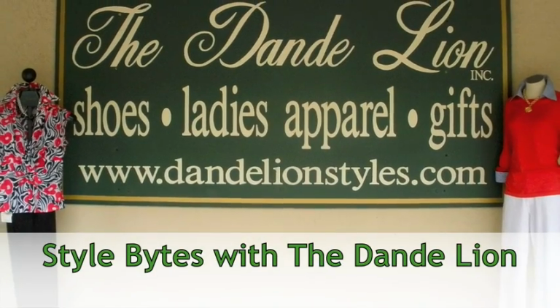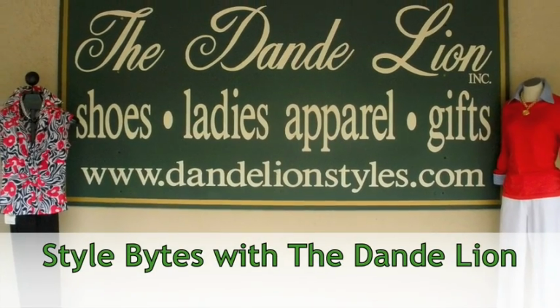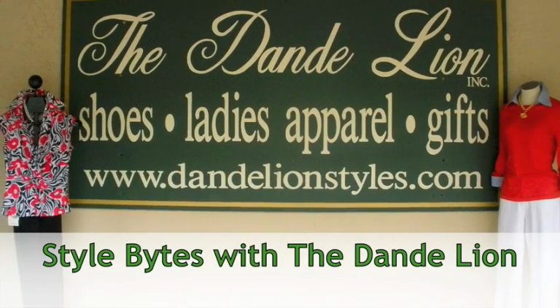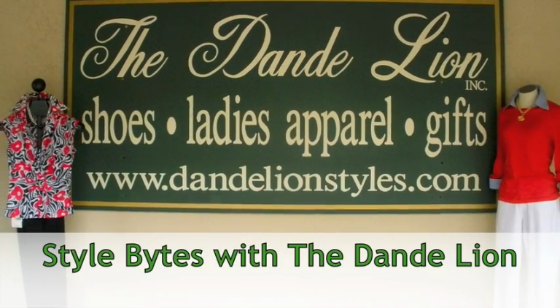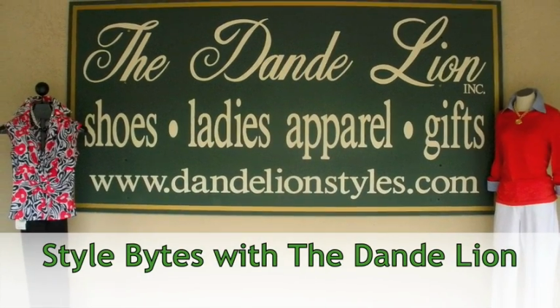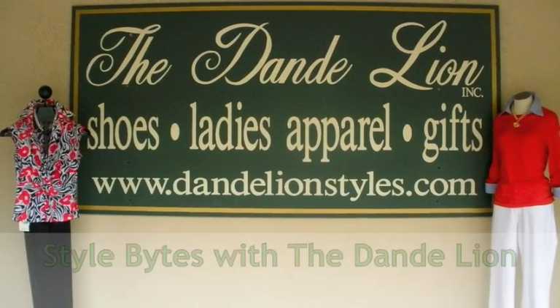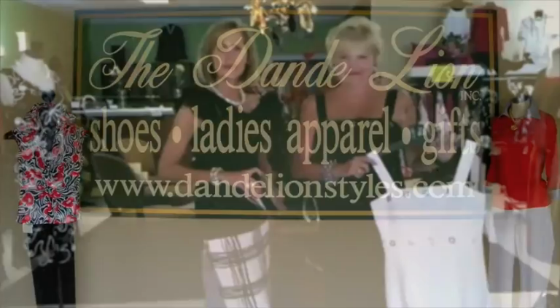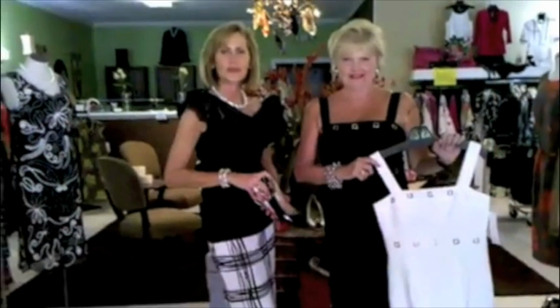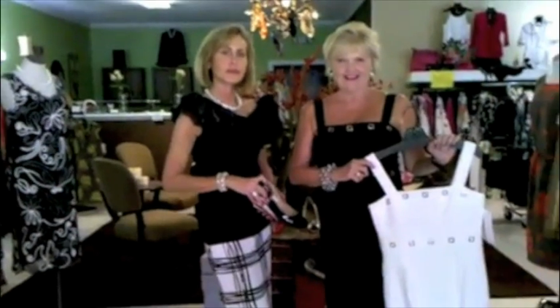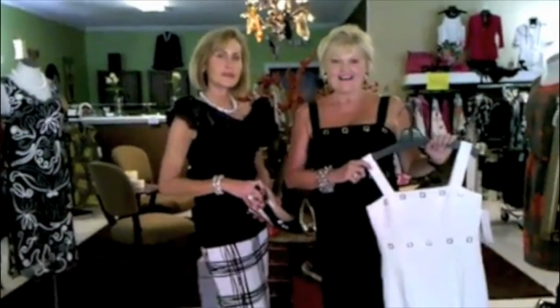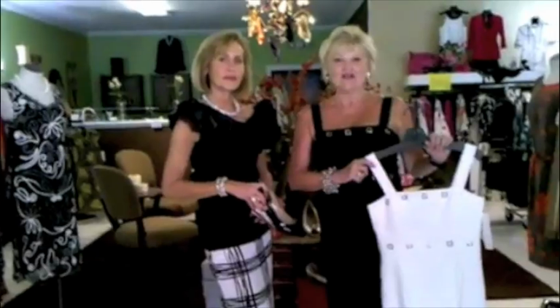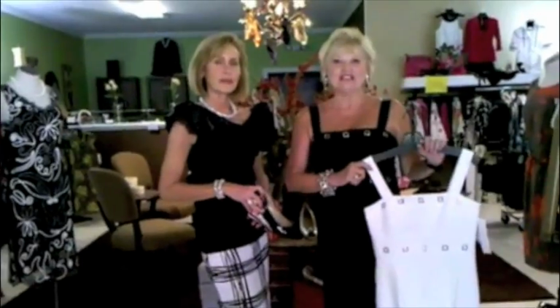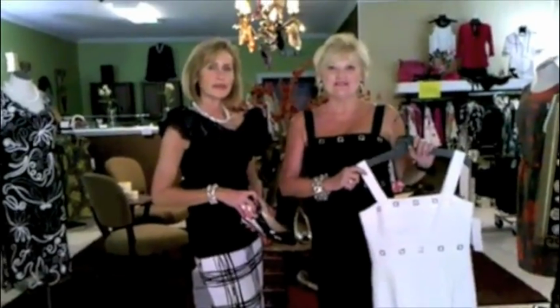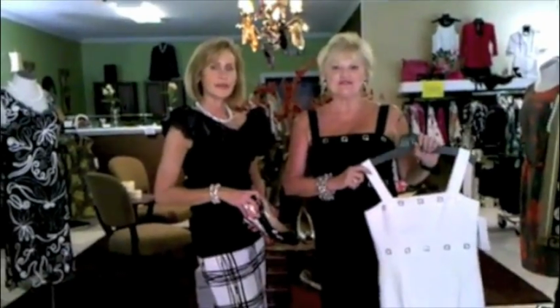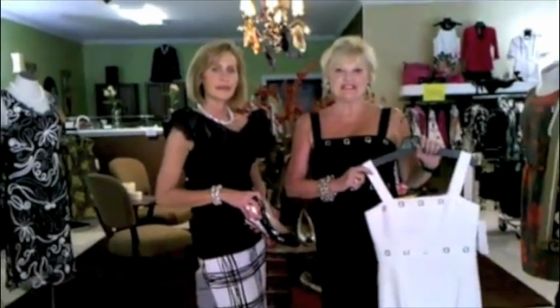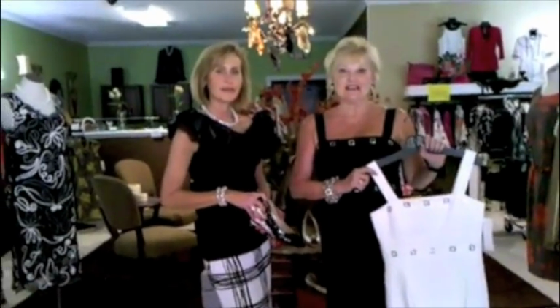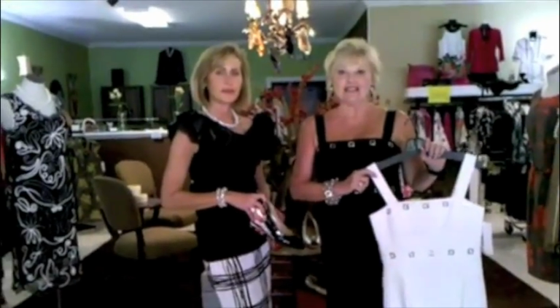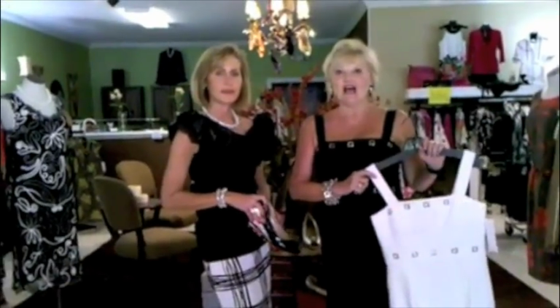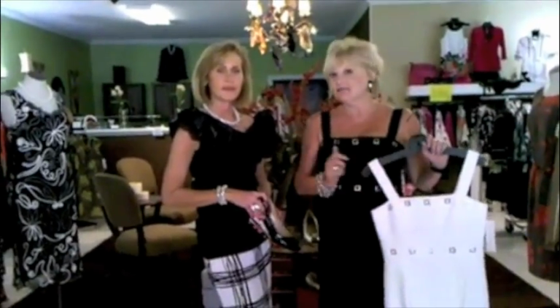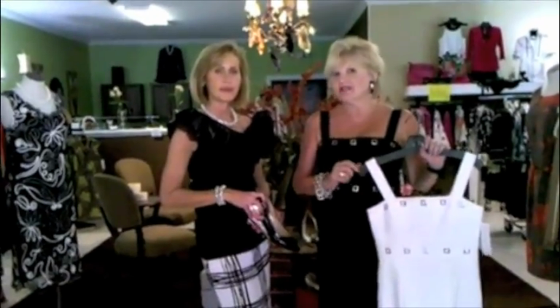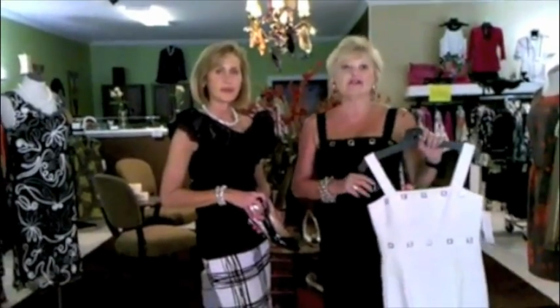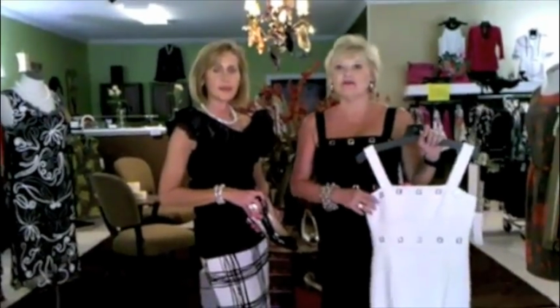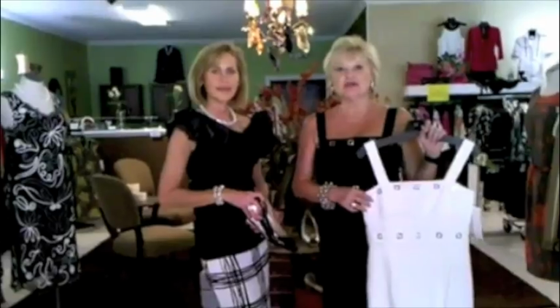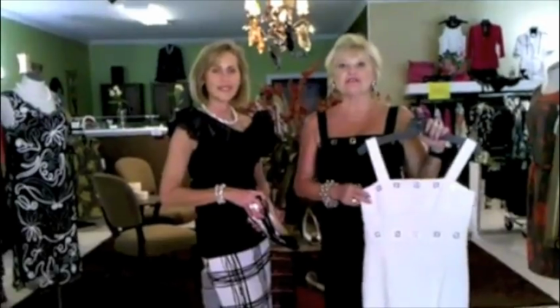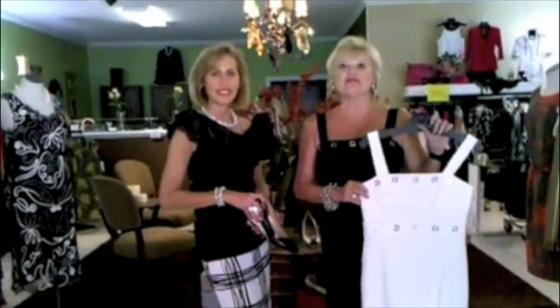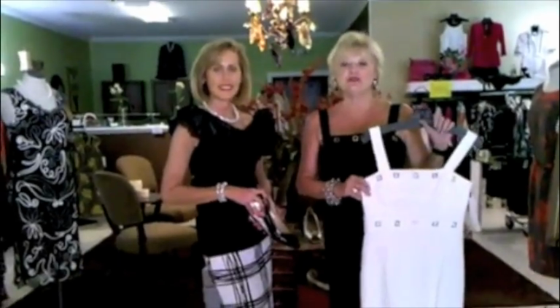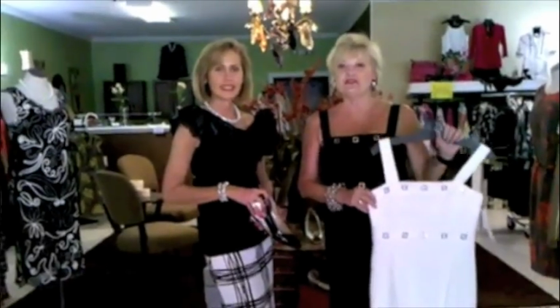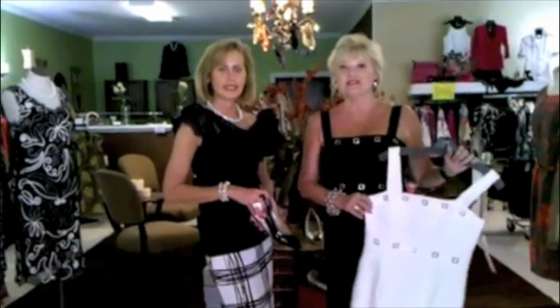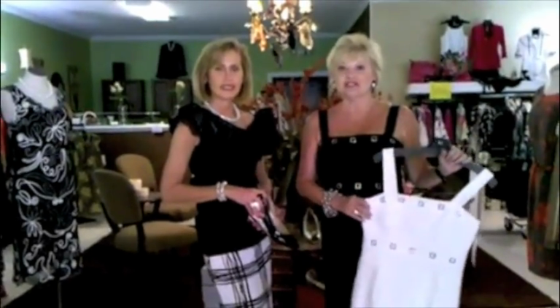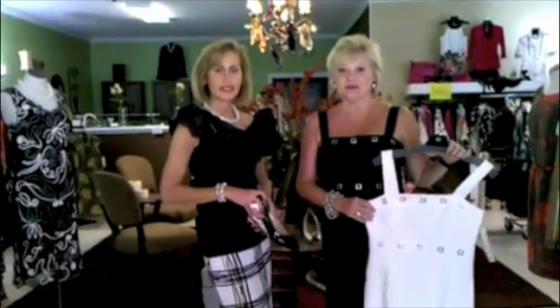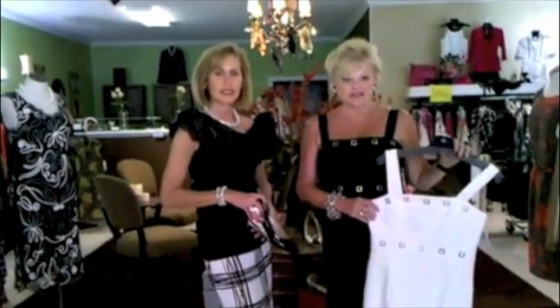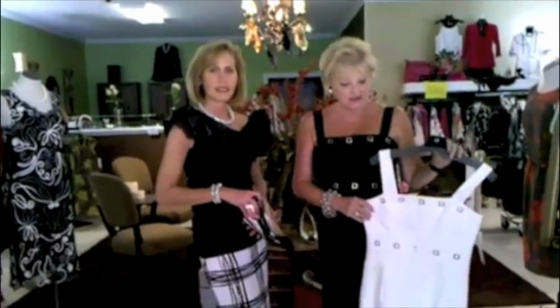You're watching Style Bites by the Dandelion. Hi, I'm Jane Devers from the Dandelion, and my friend Claire and I want to show you some of our new favorite things that have just arrived in the store.